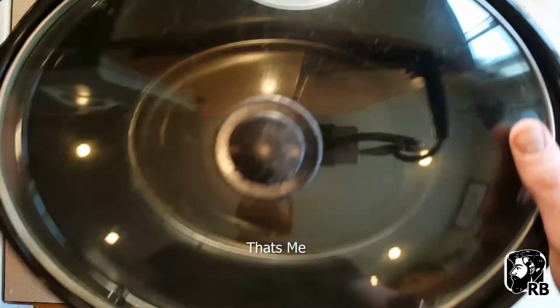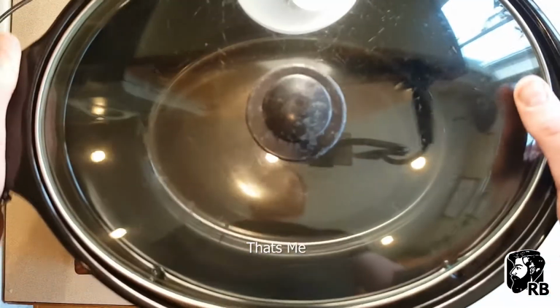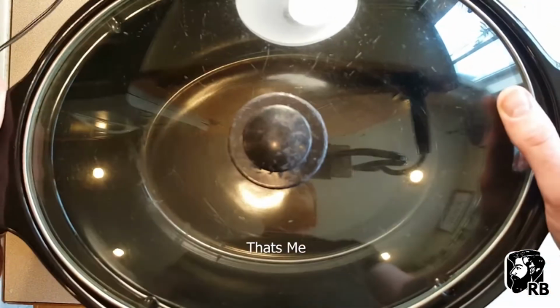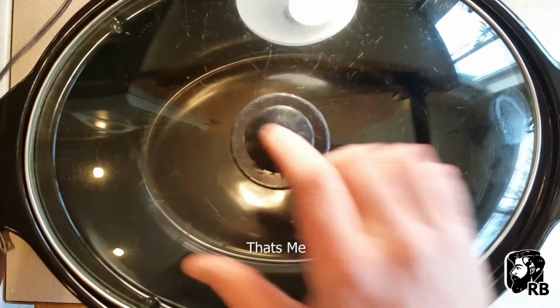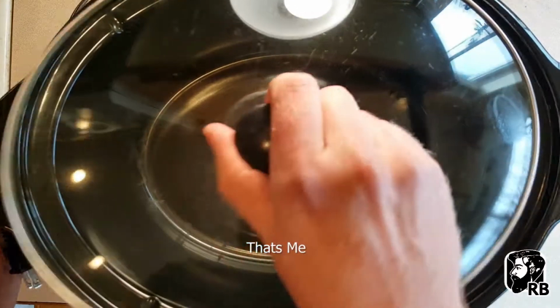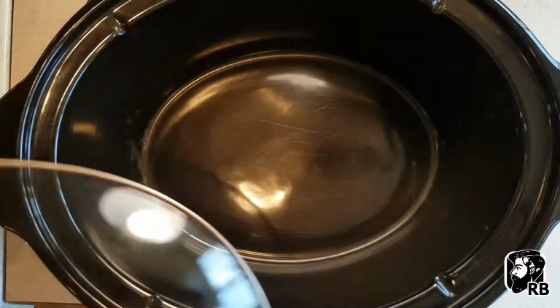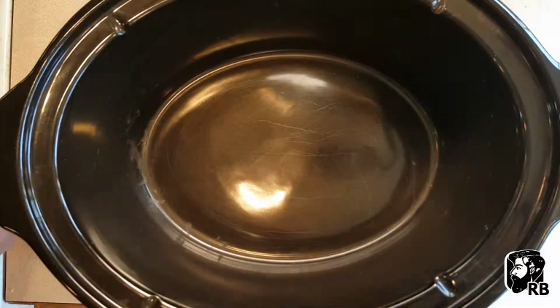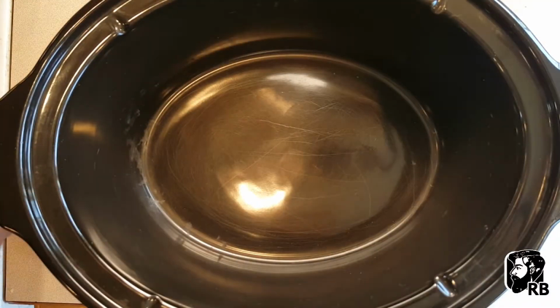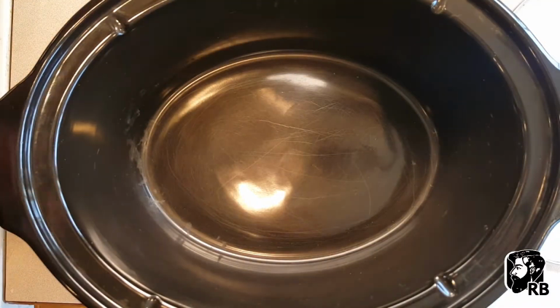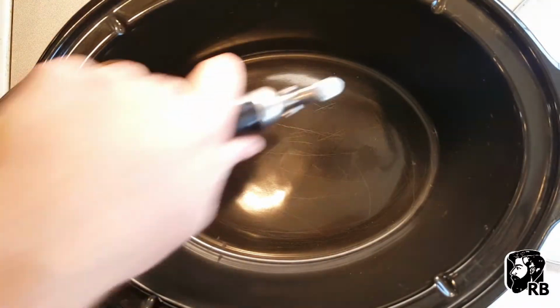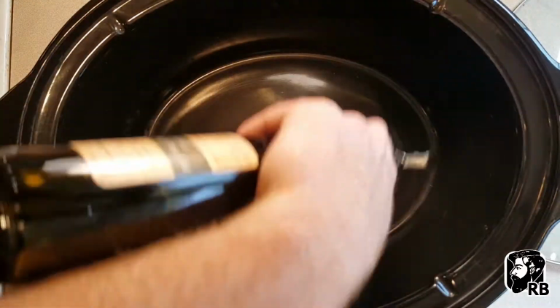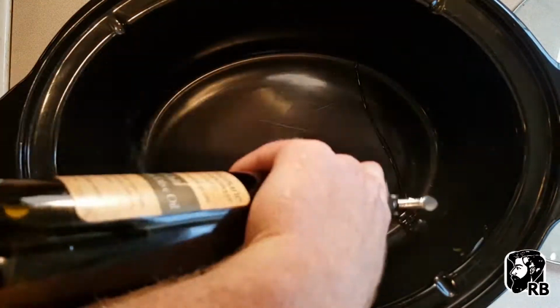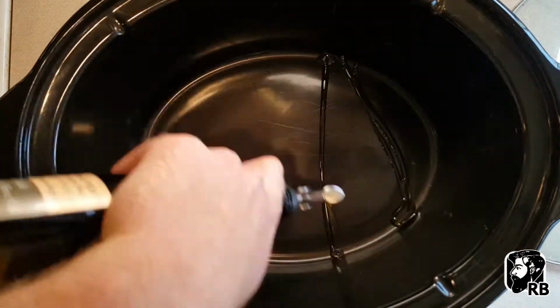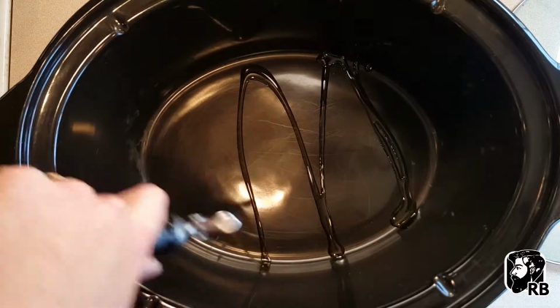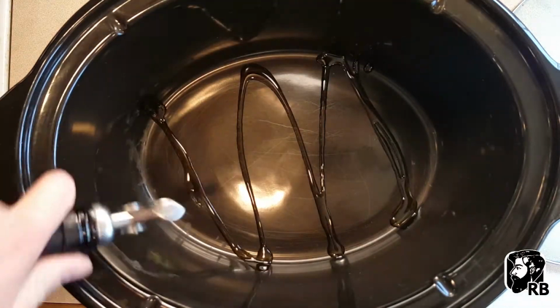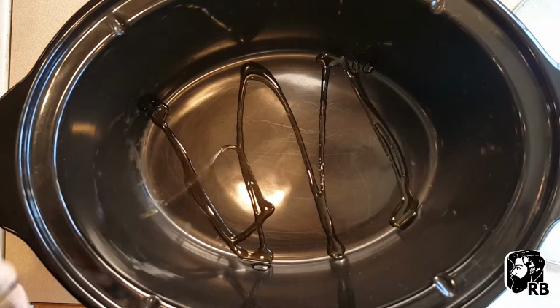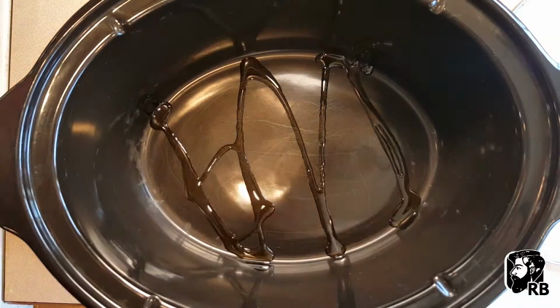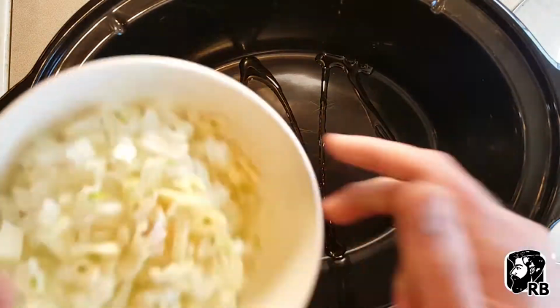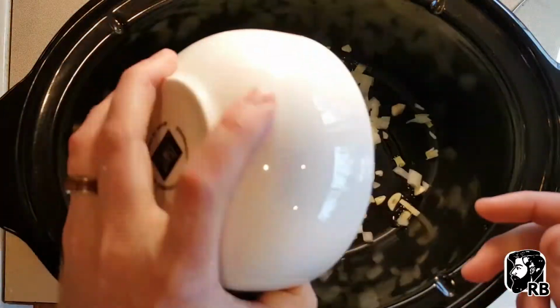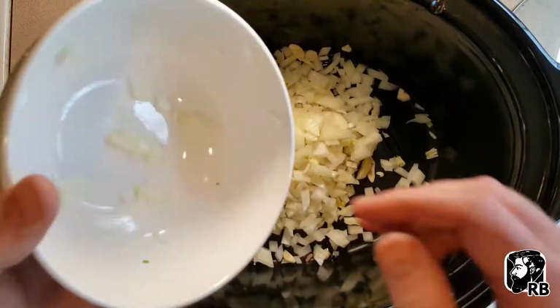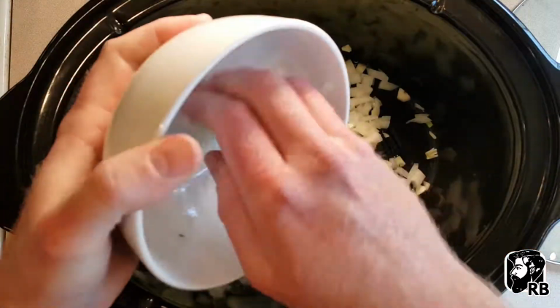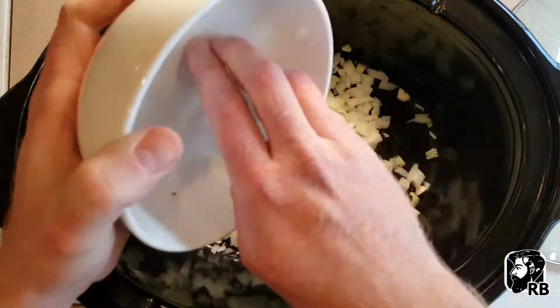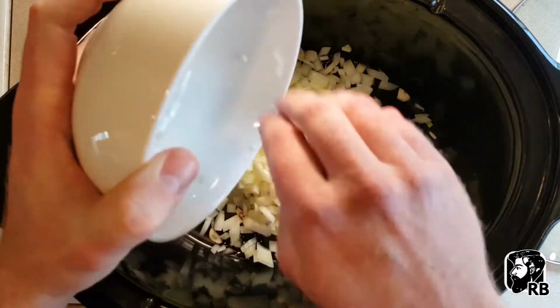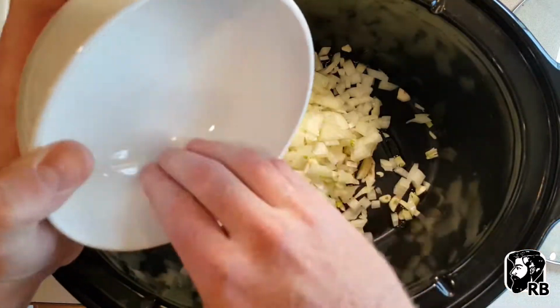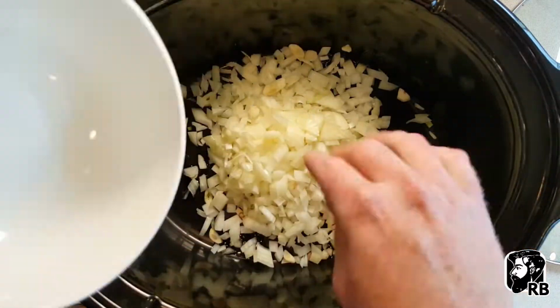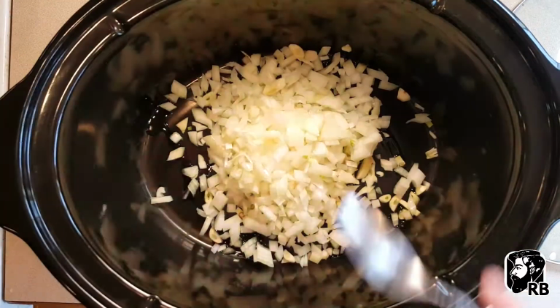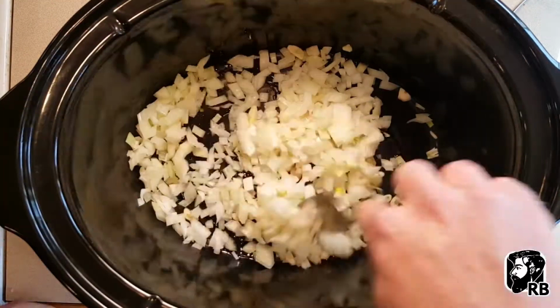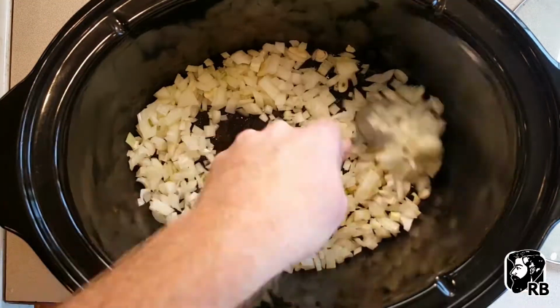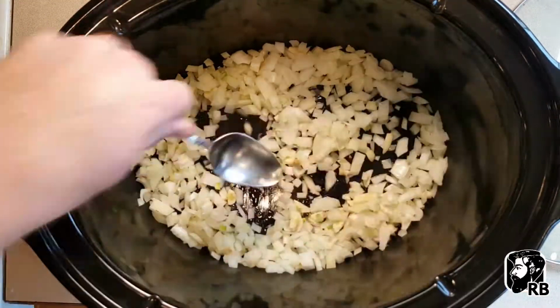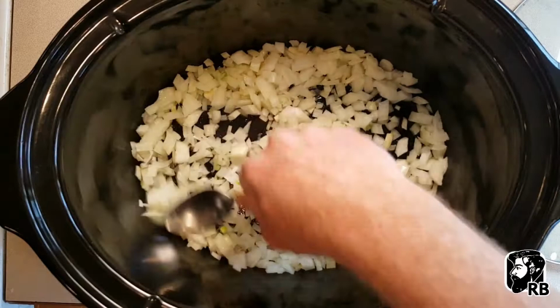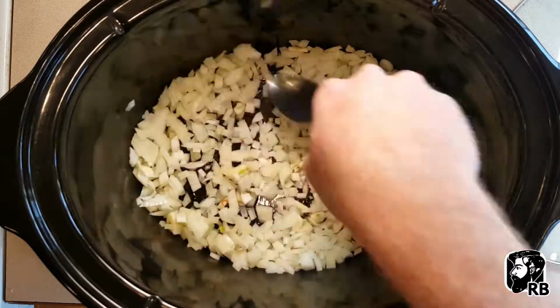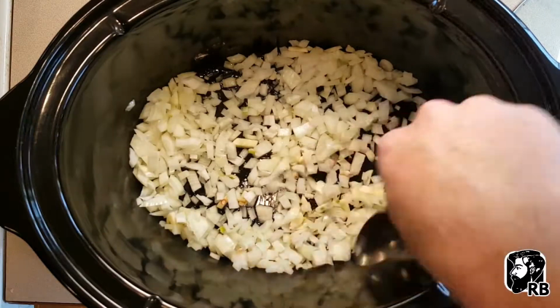Next you want to get your crock pot. Get a little bit of oil on the bottom for those onions, and then go ahead and add your onion garlic mixture. Kind of stir those around and soak up some of that olive oil.